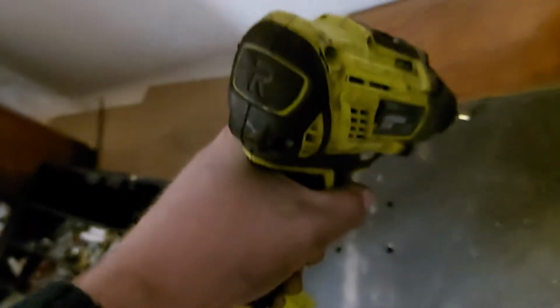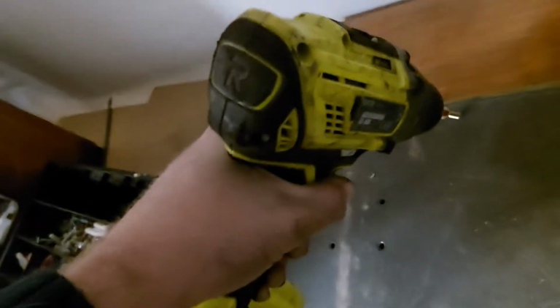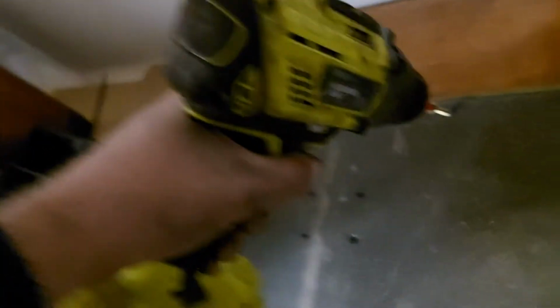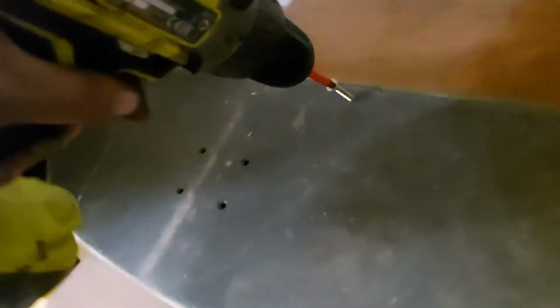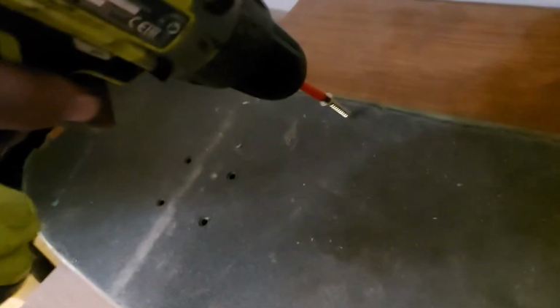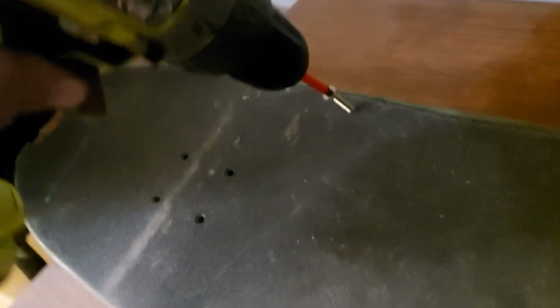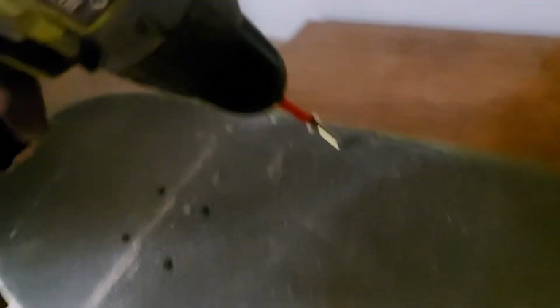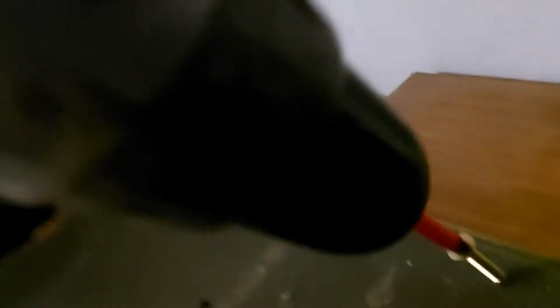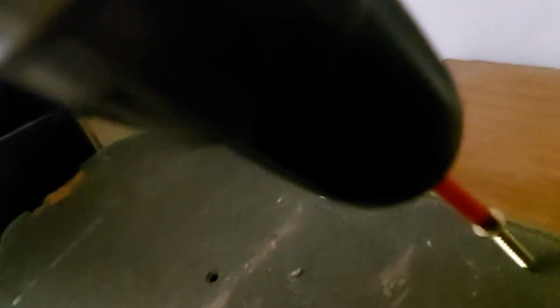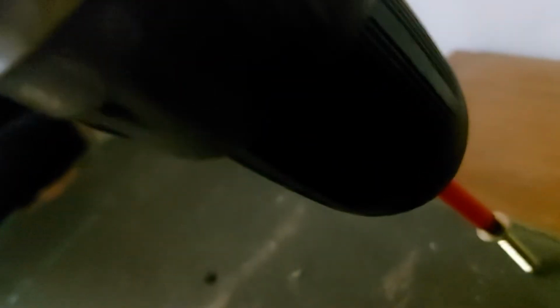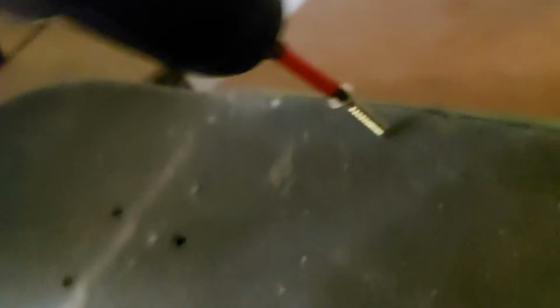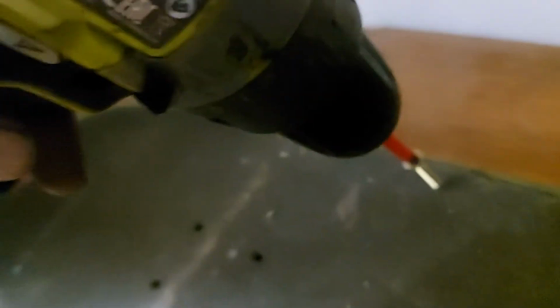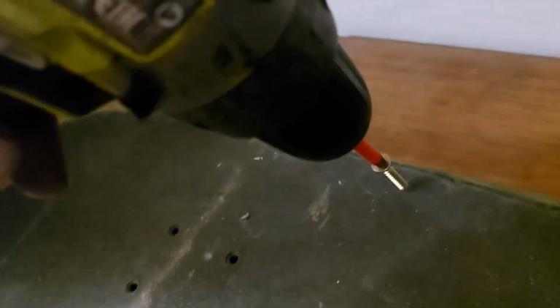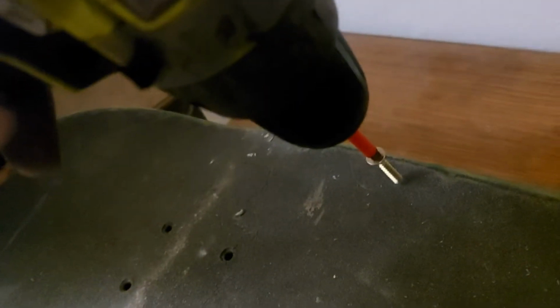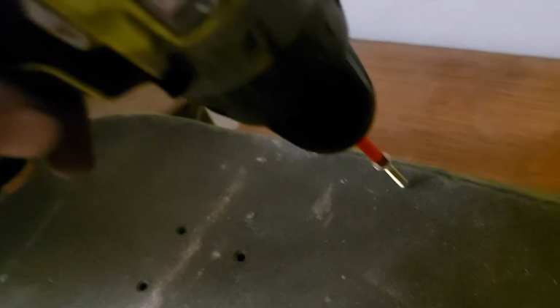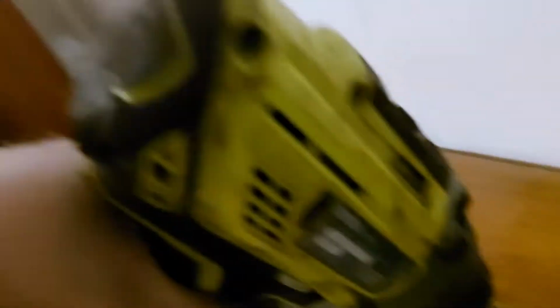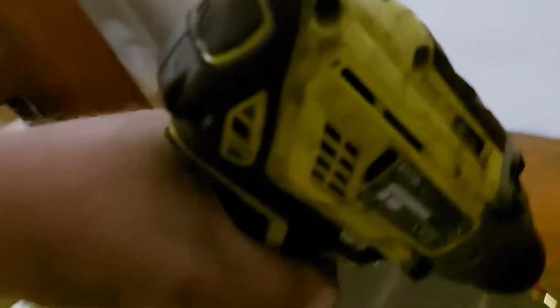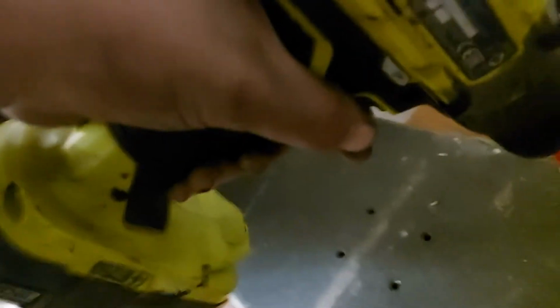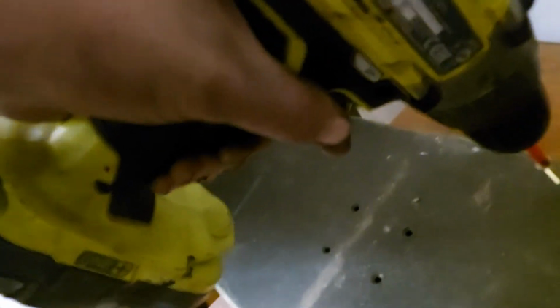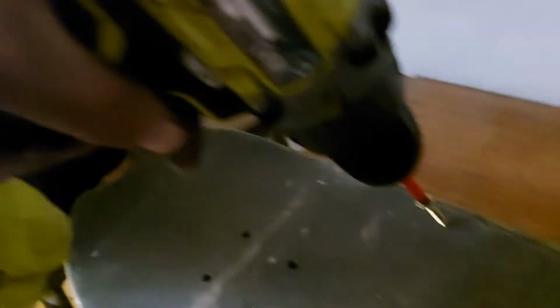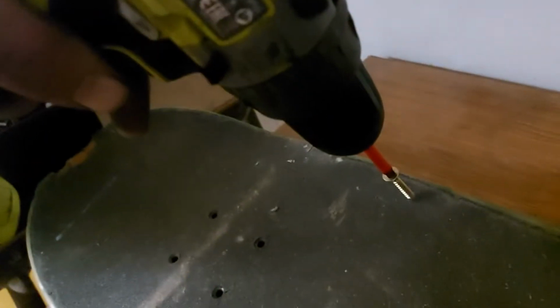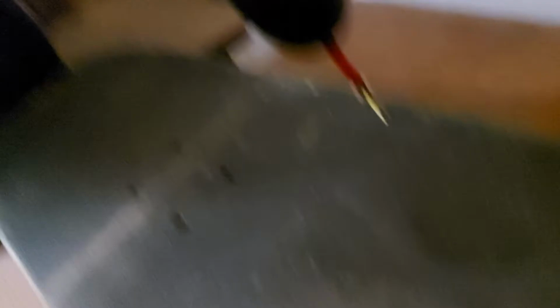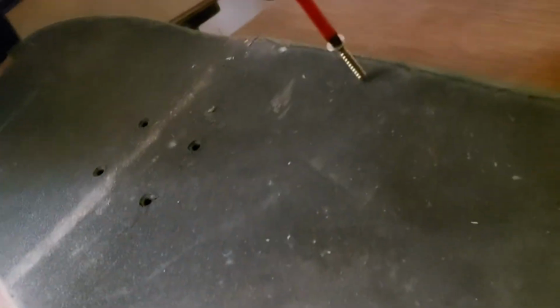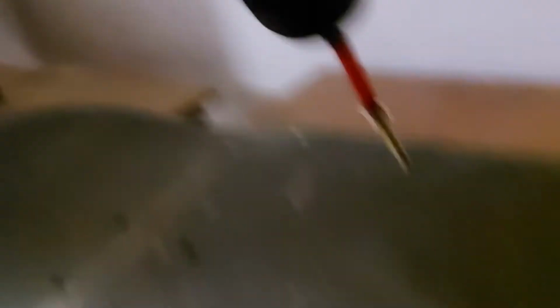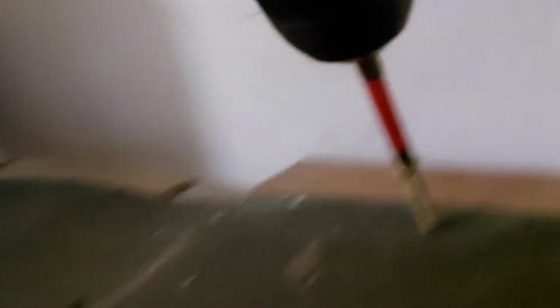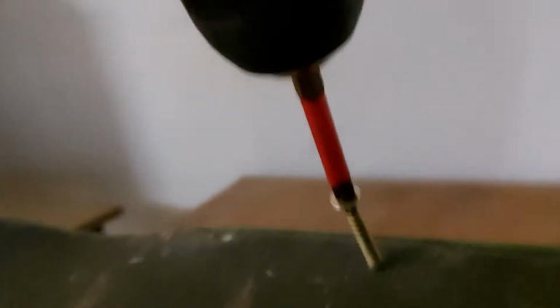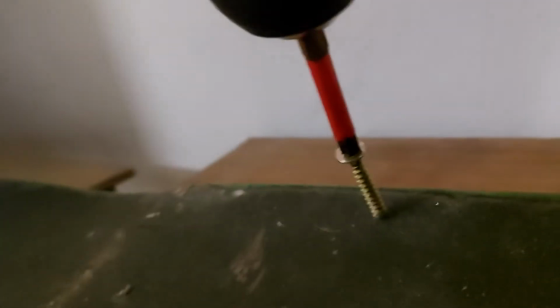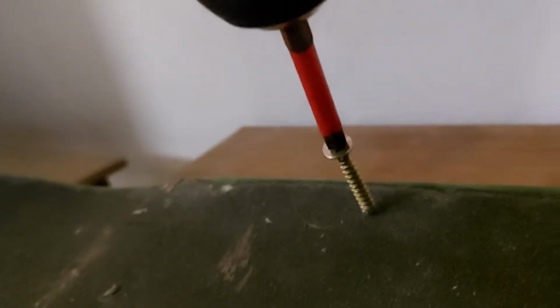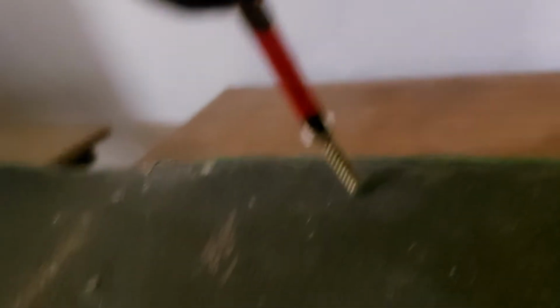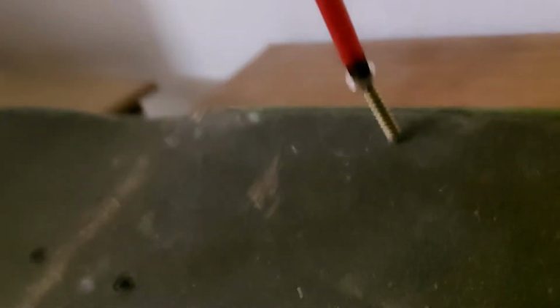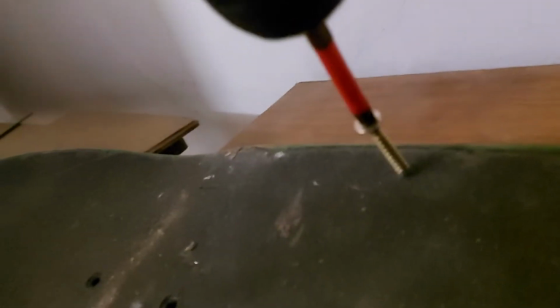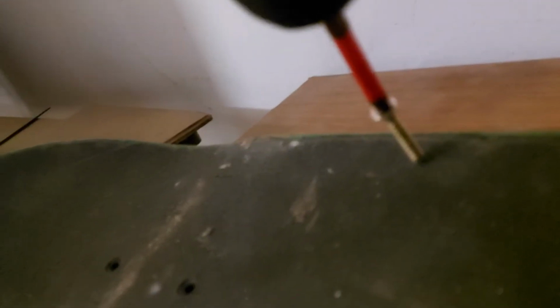That's how you make a pedal board. So this is a drill, that's a screw. The thing with the red on it is a drill bit, and using this drill I can screw the screw into the wood. I'm using this drill as a screwdriver, not as a drill.